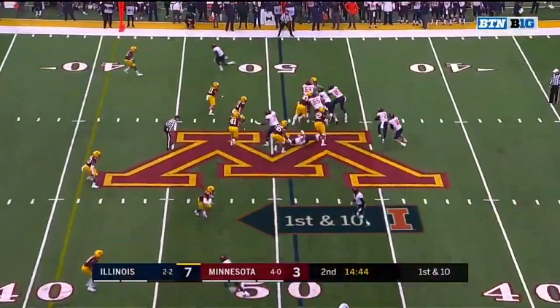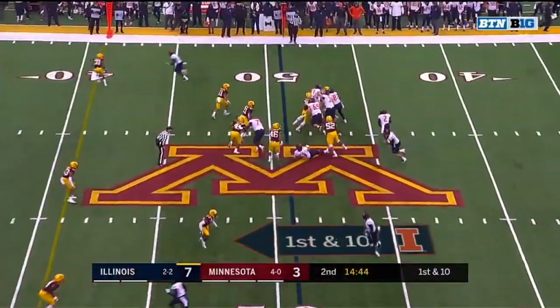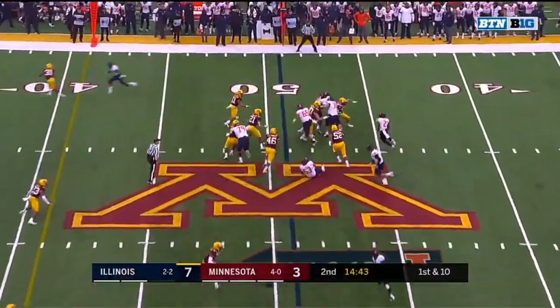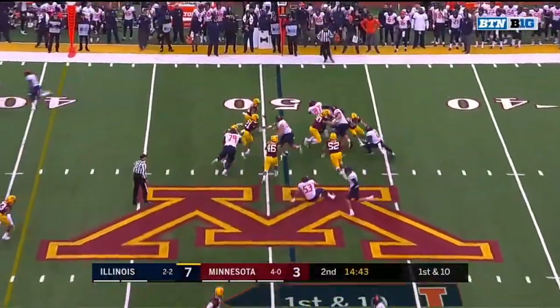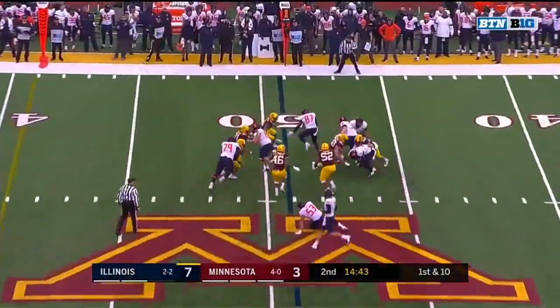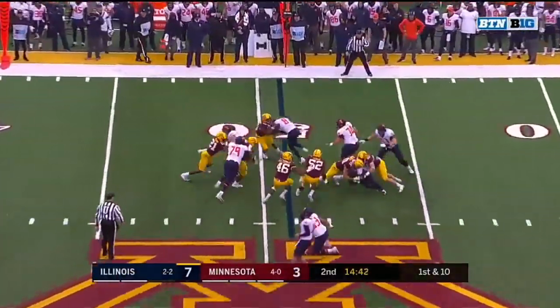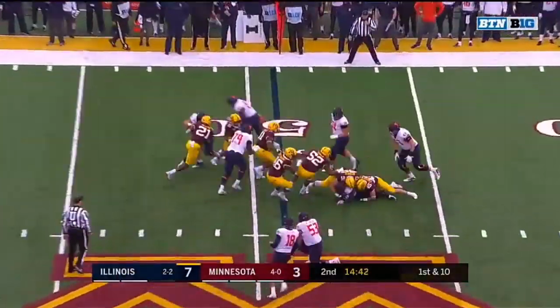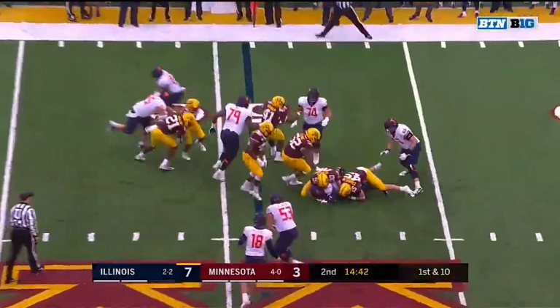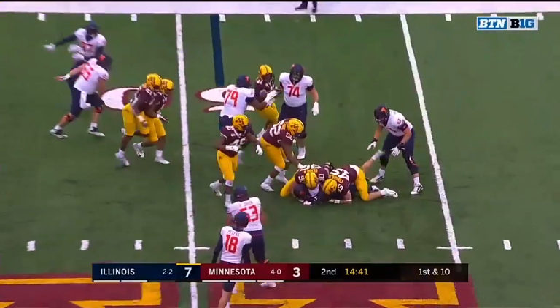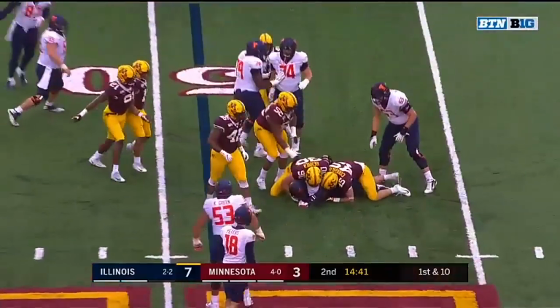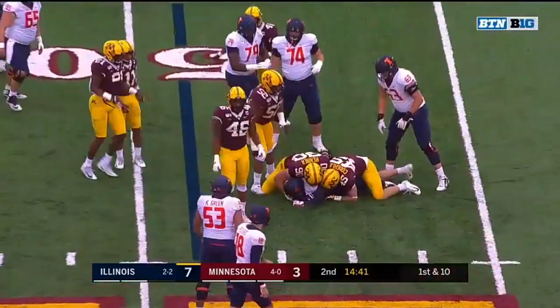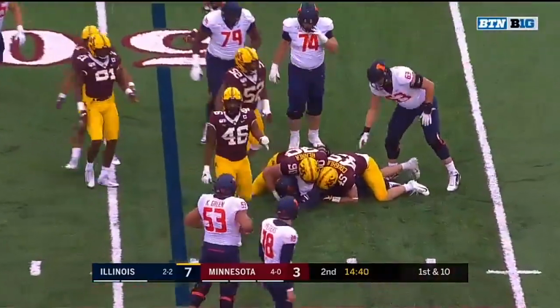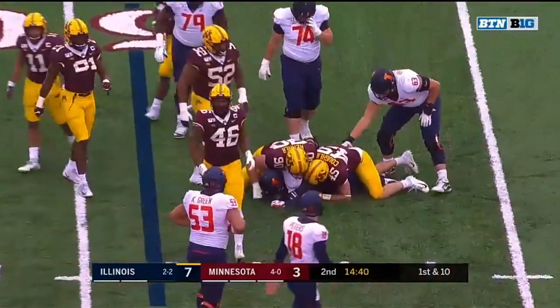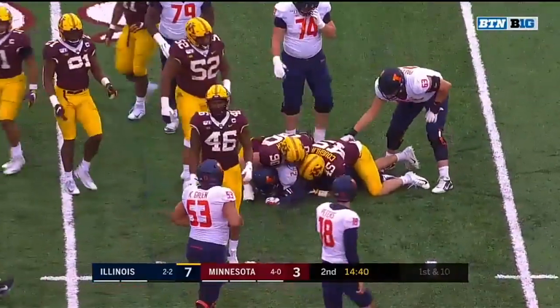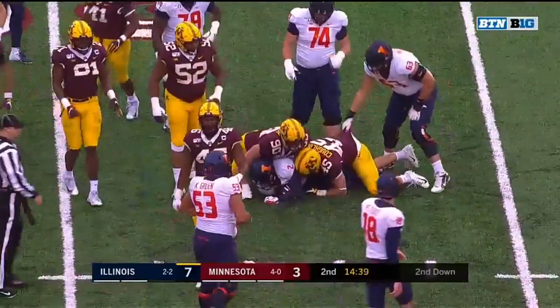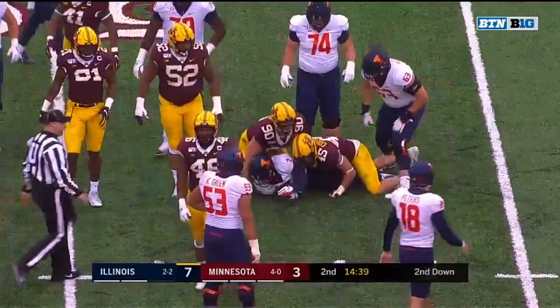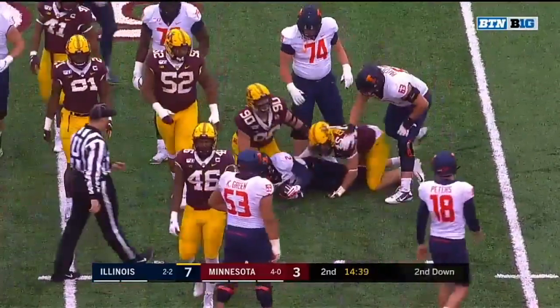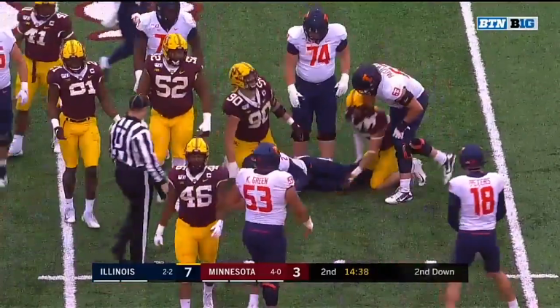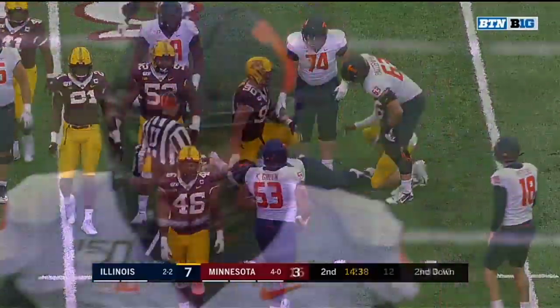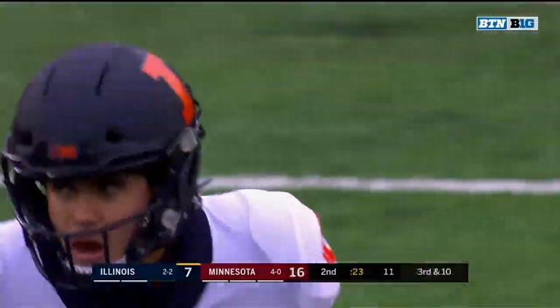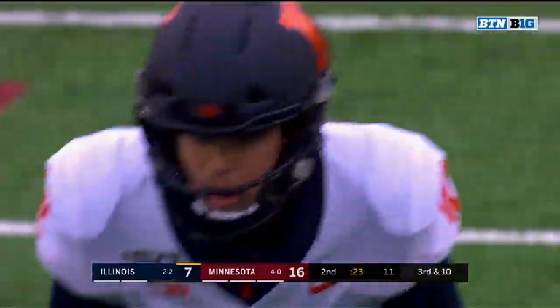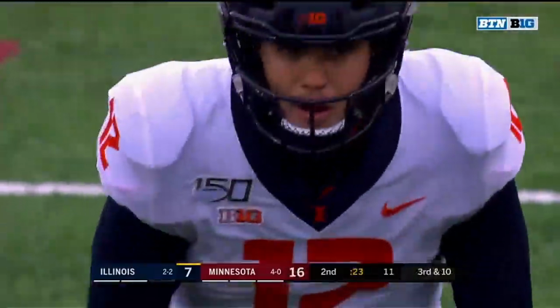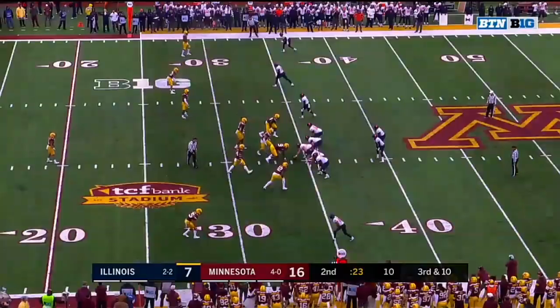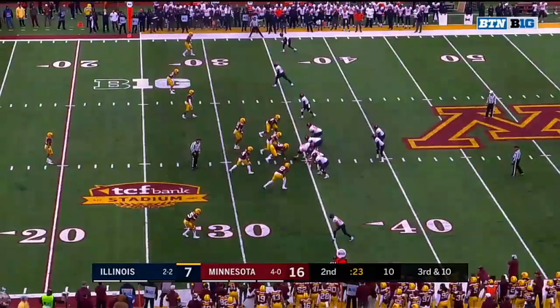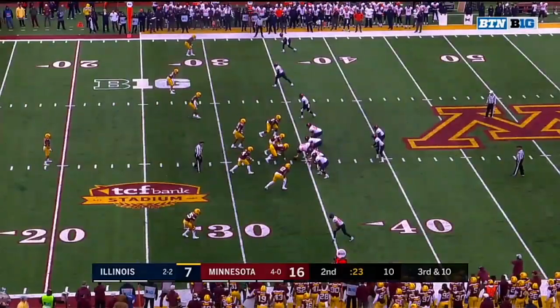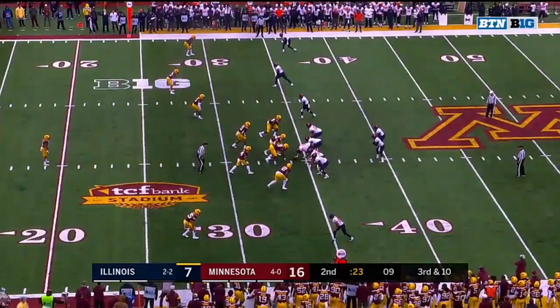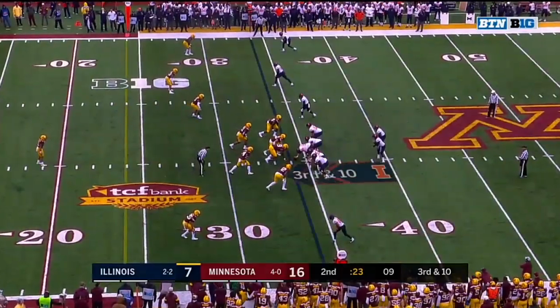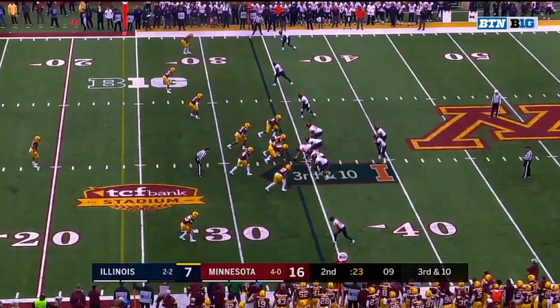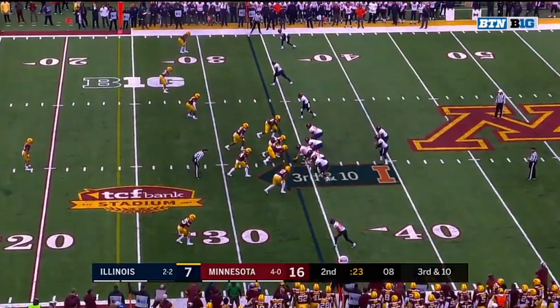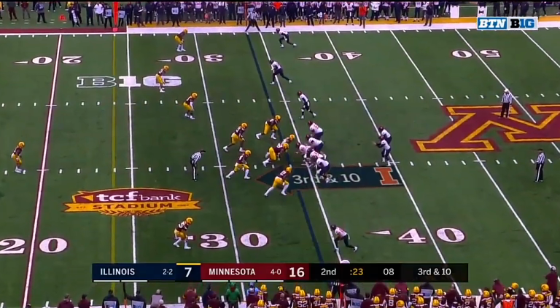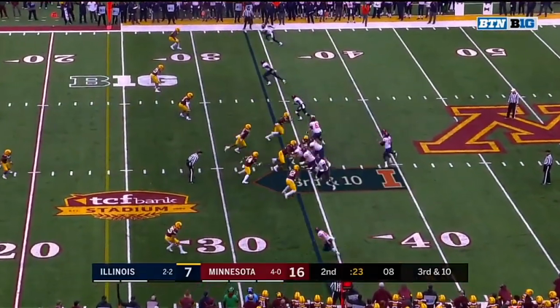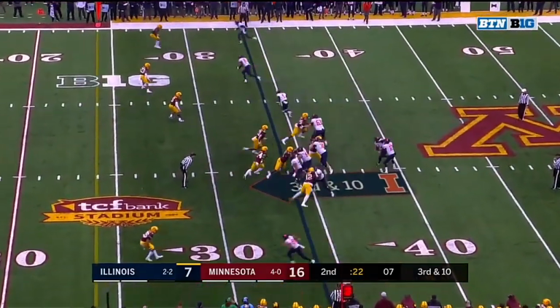Peters with a good throw. Corbin trying to get to the edge, and again Minnesota's defense is up to the challenge. 52-yard field goal try.